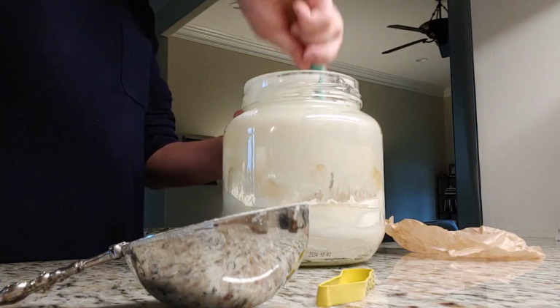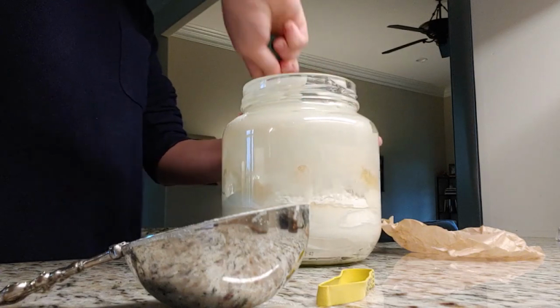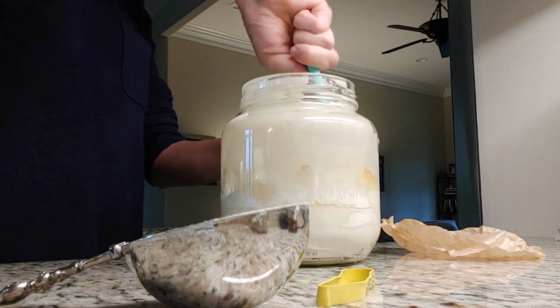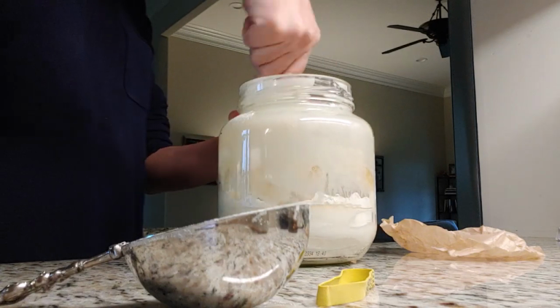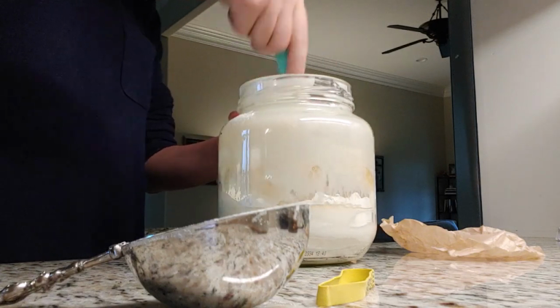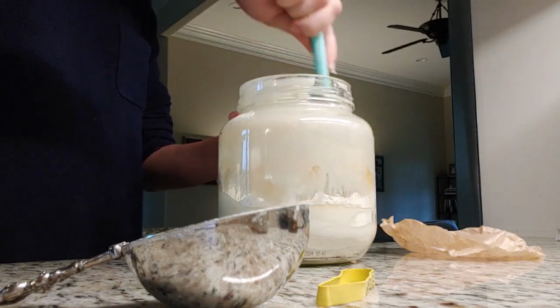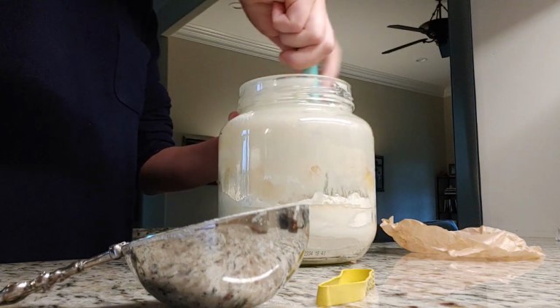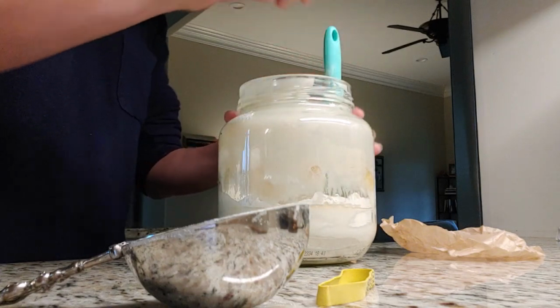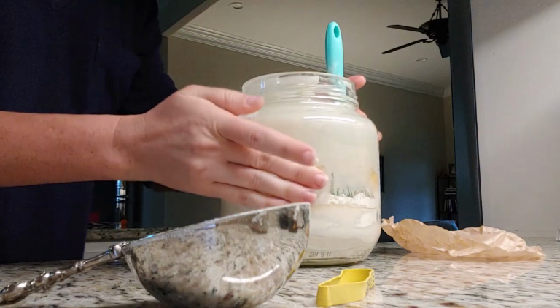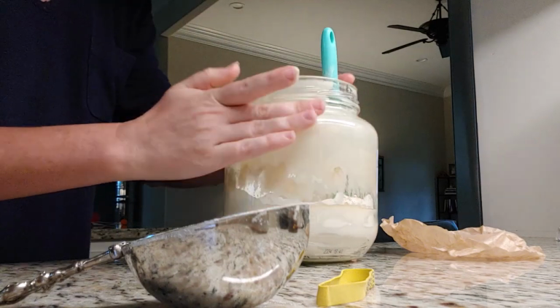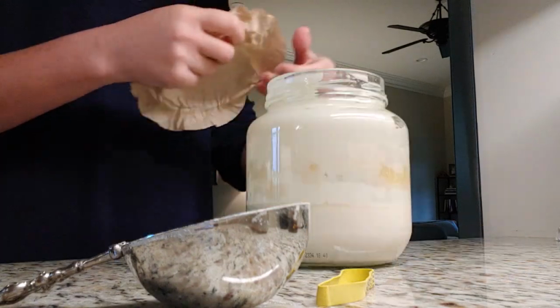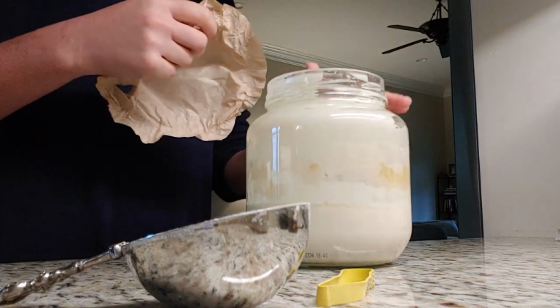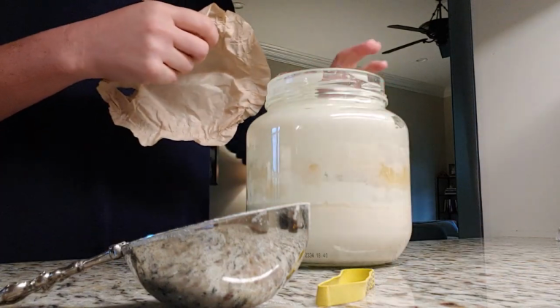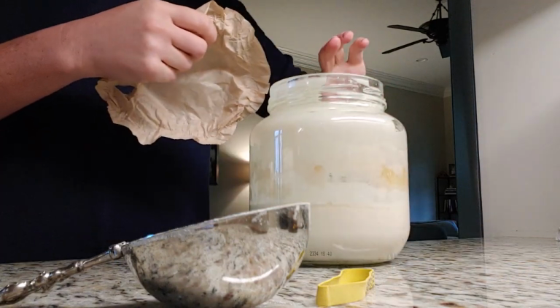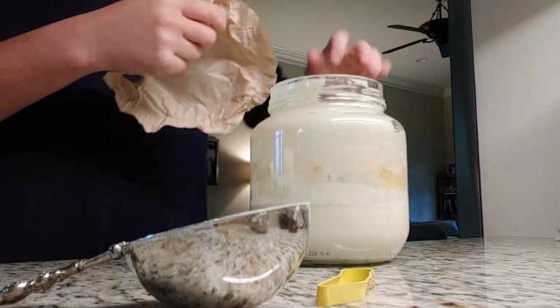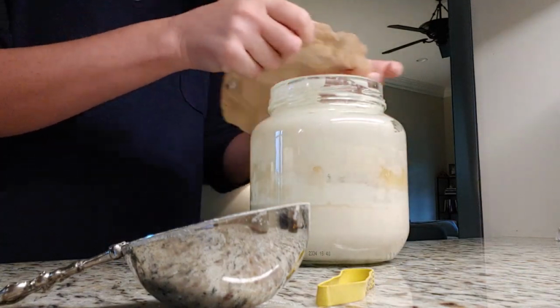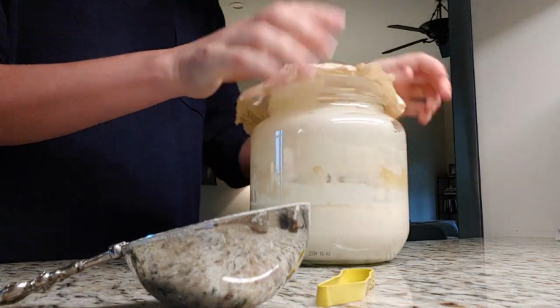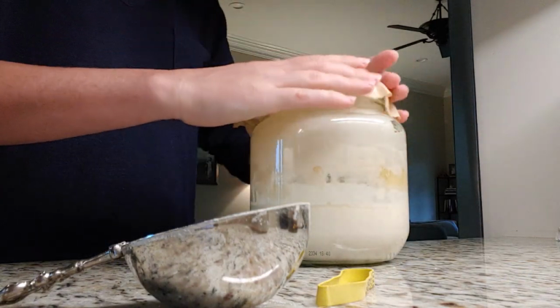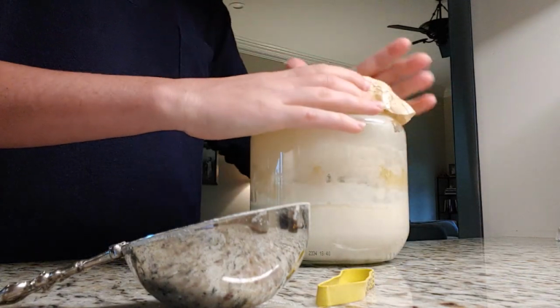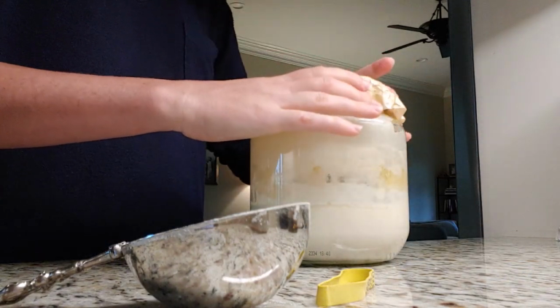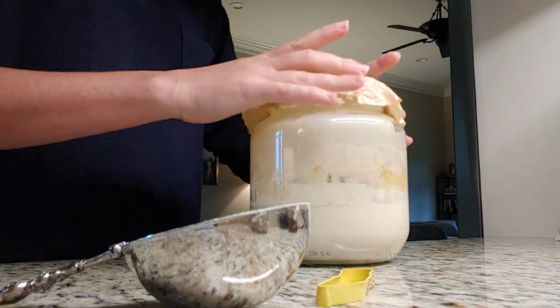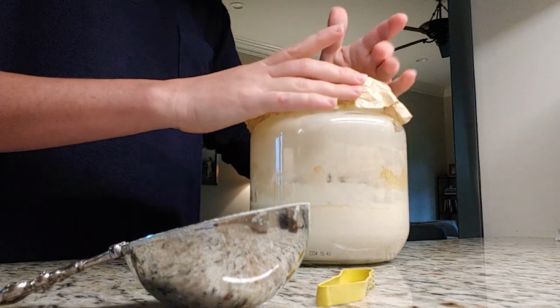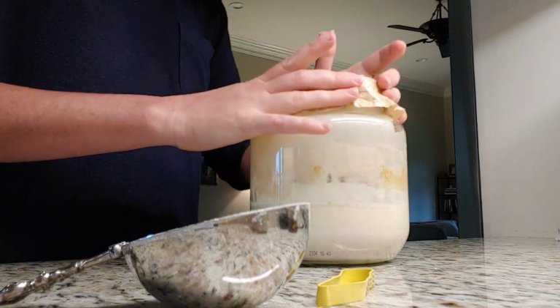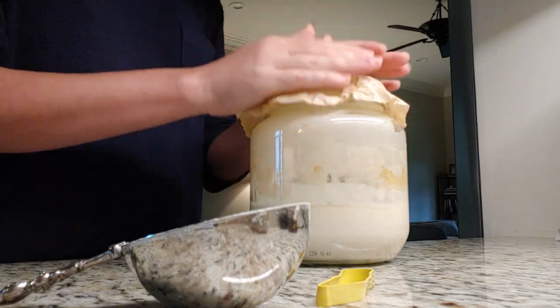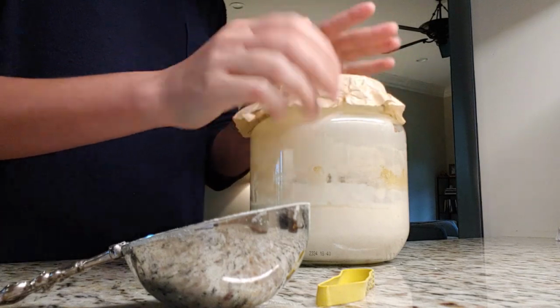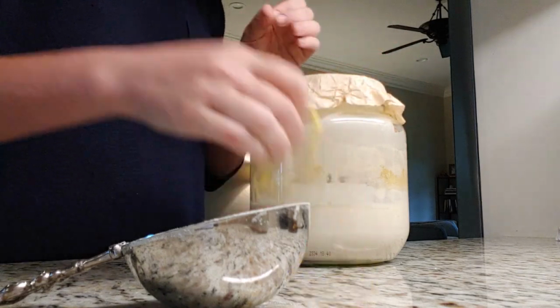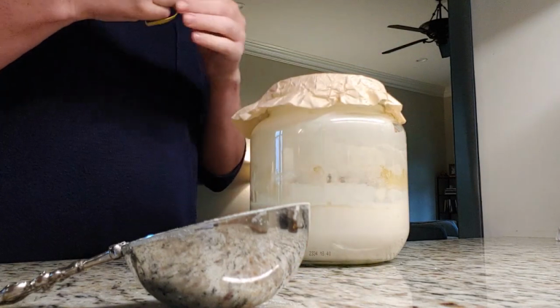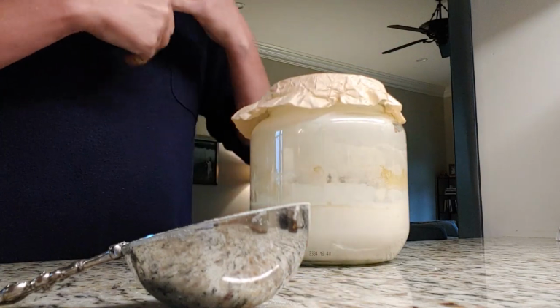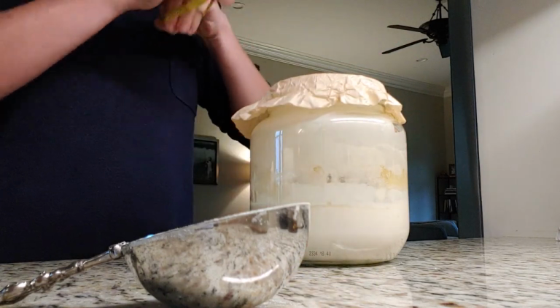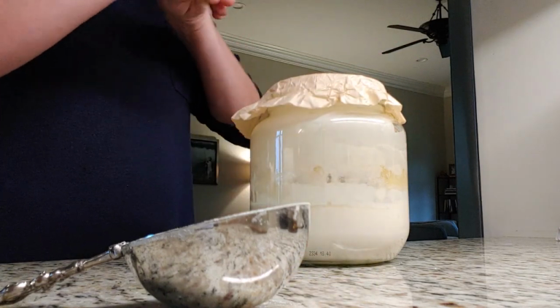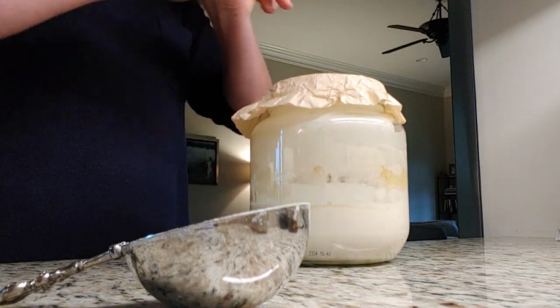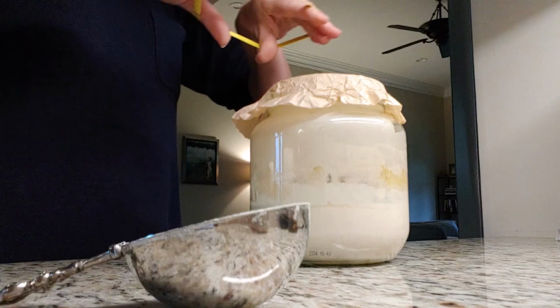Here I'm feeding the starter again after I used it. When you use your starter, if you just leave like a teaspoon or two teaspoons in there and then give it some fresh flour and fresh water, you get it recharged and get it going again.